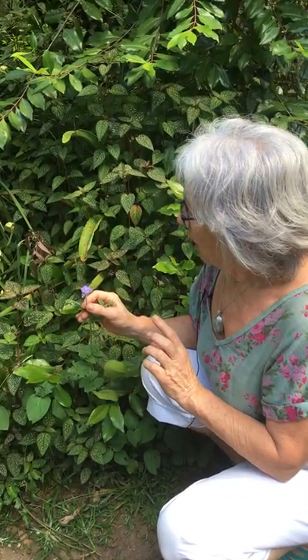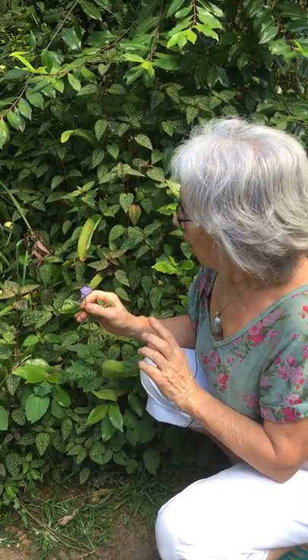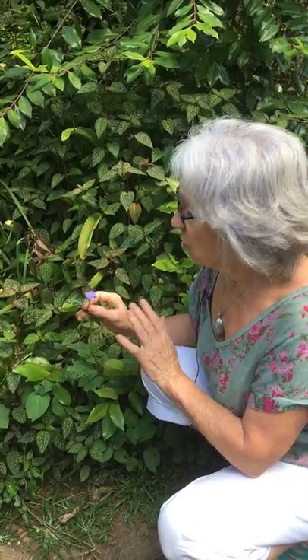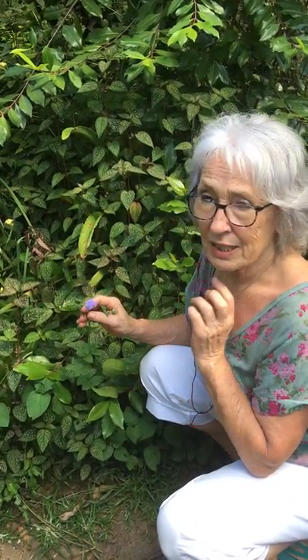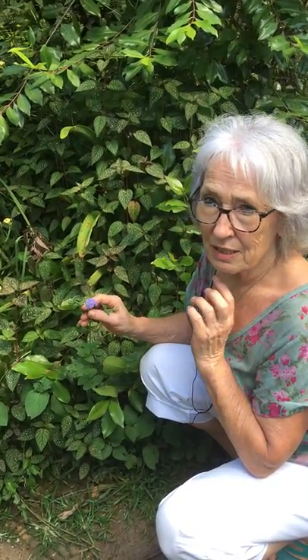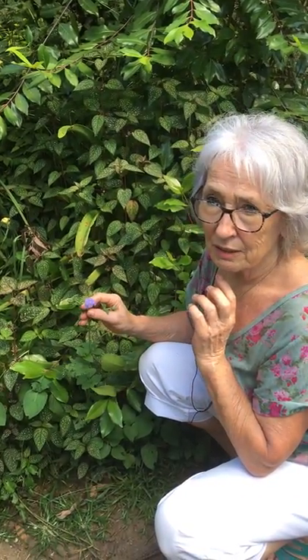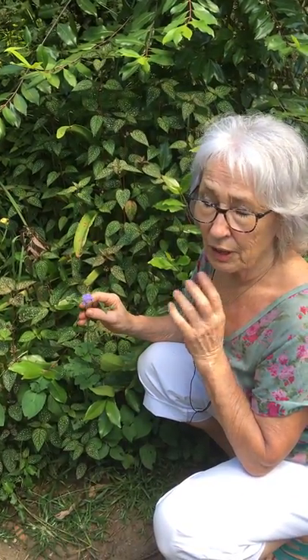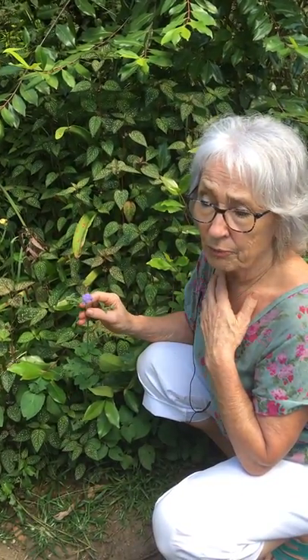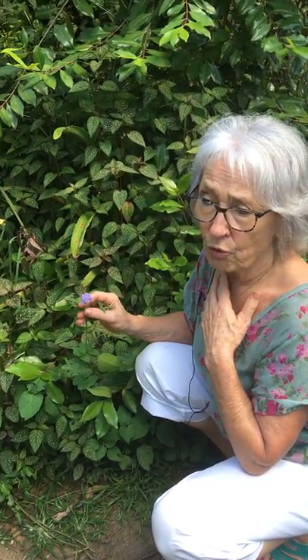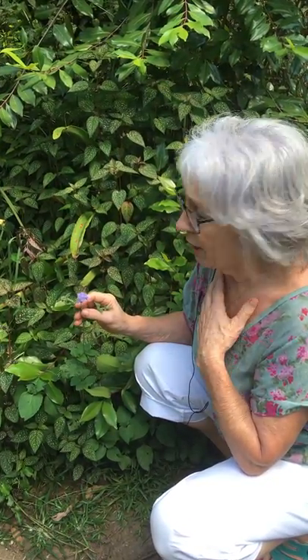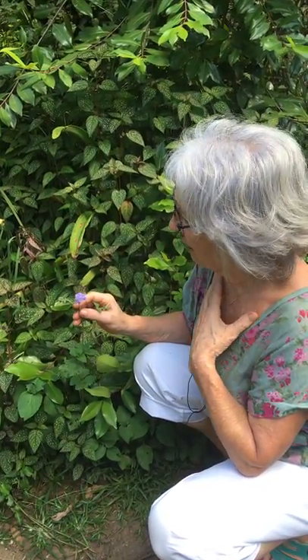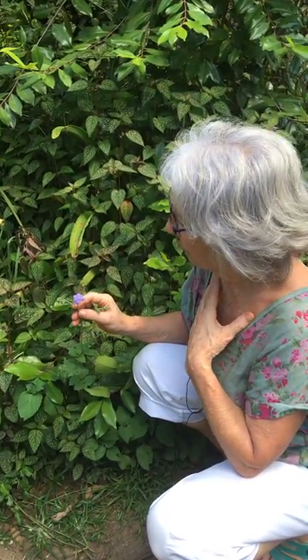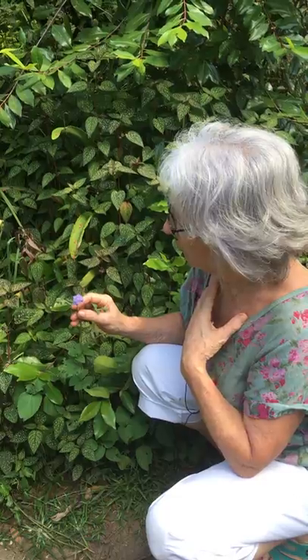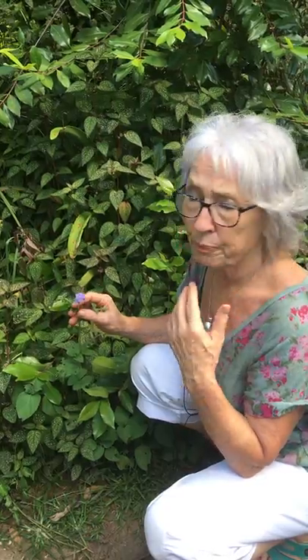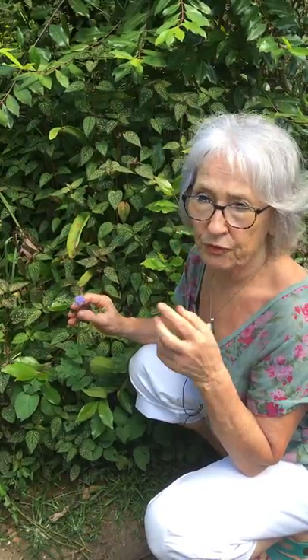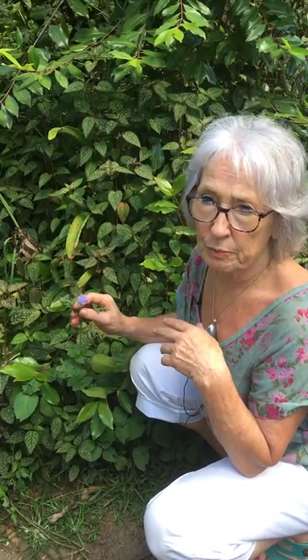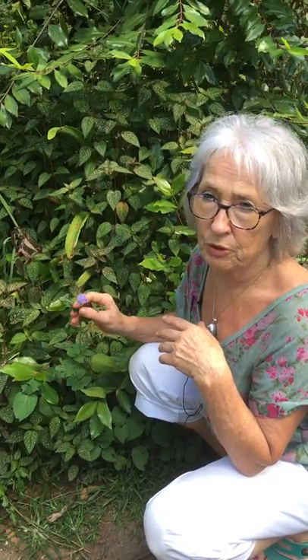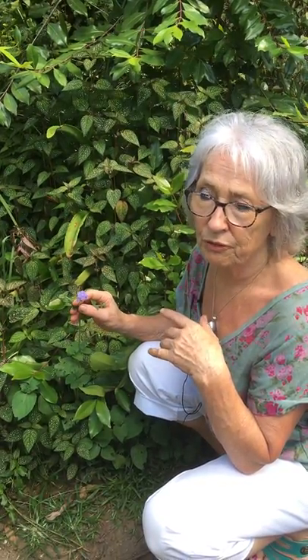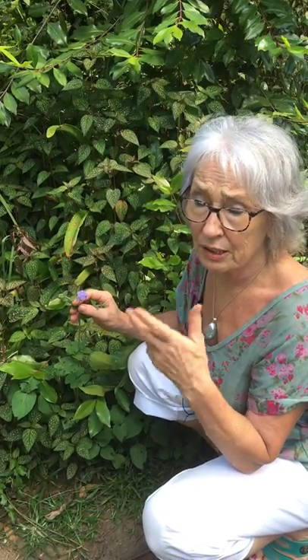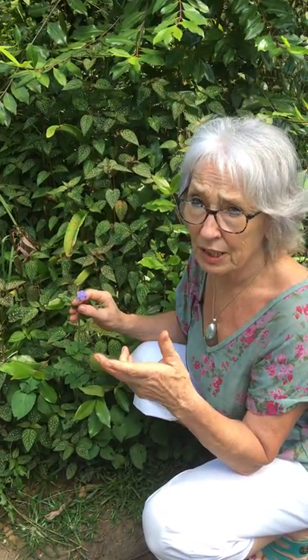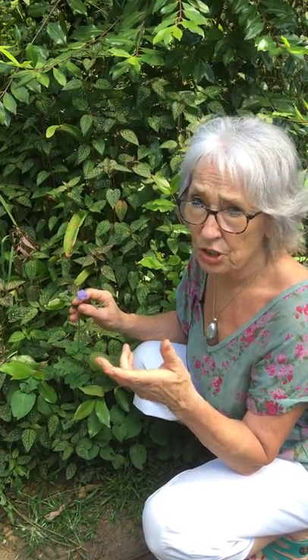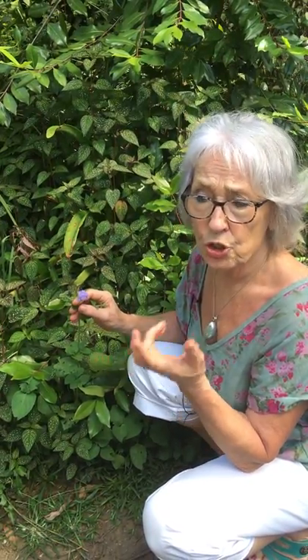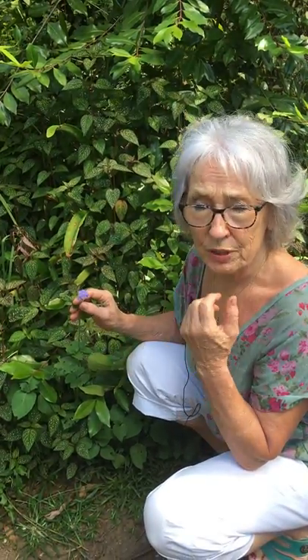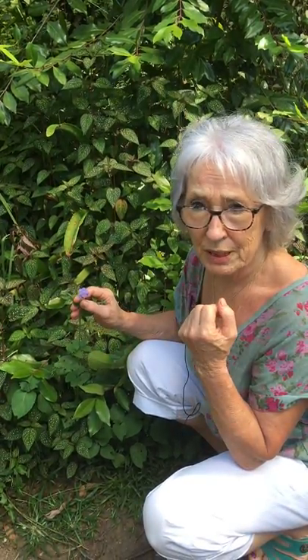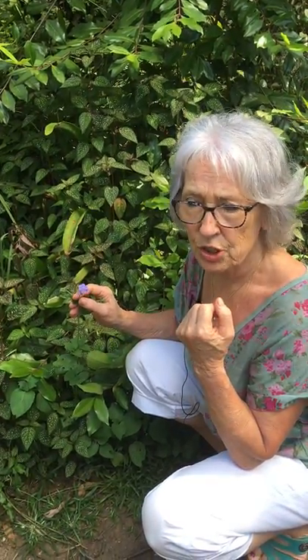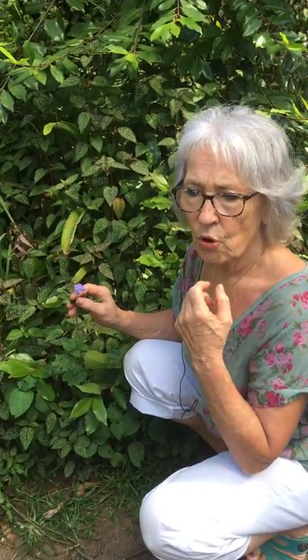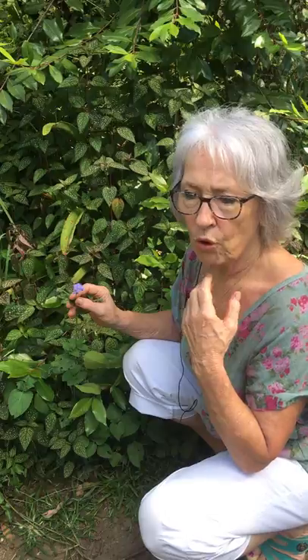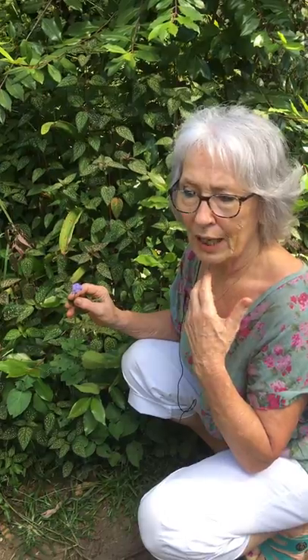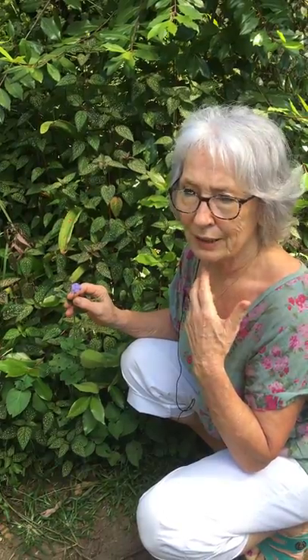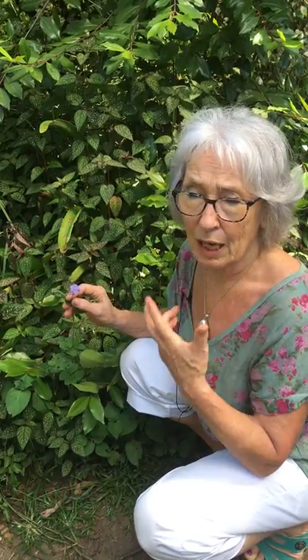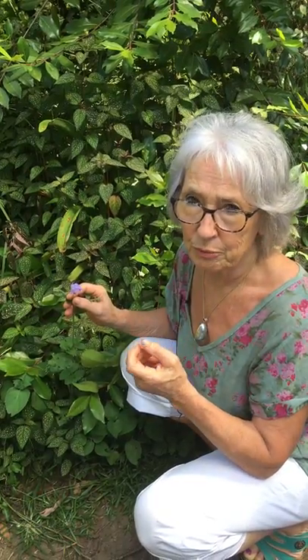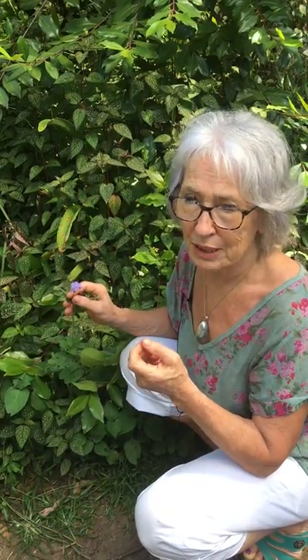I use this essence for those people who are frightened of touch, who shrink from touch, or who are uncomfortable with touch.